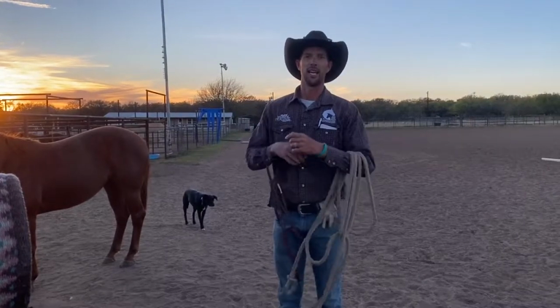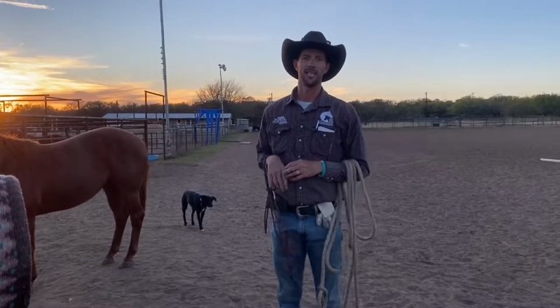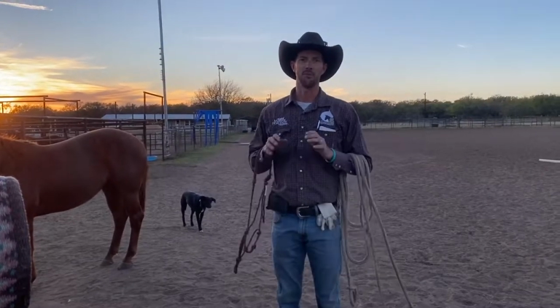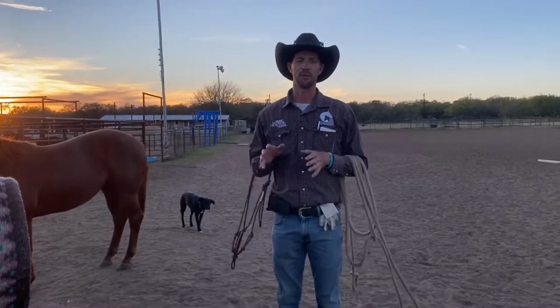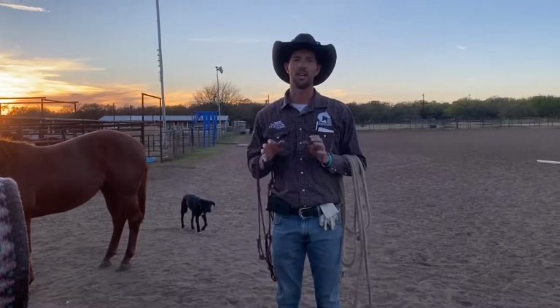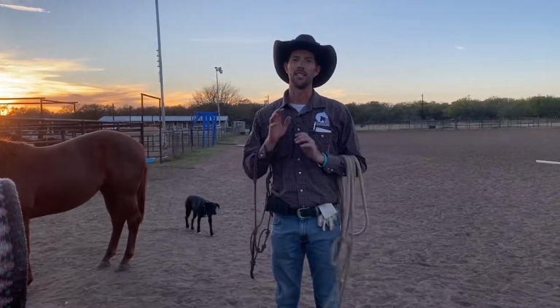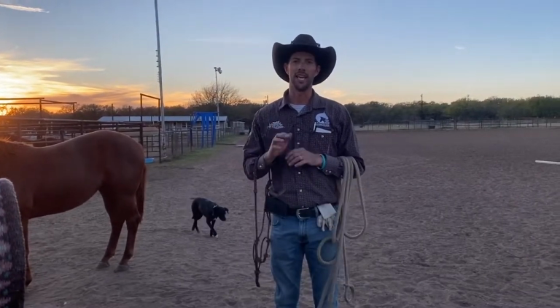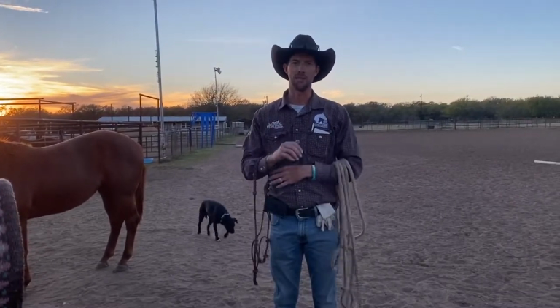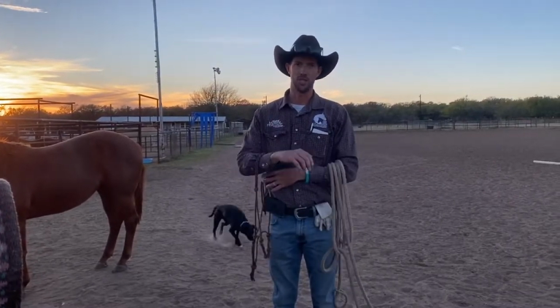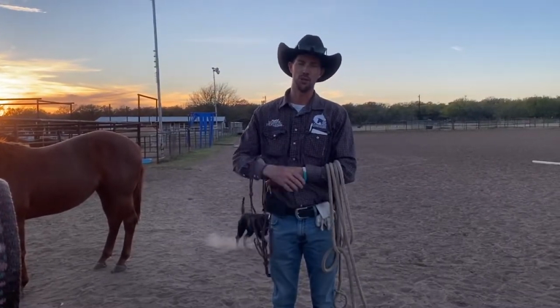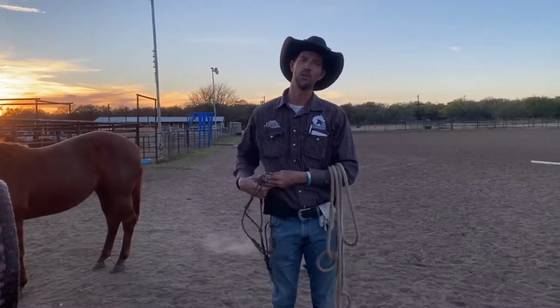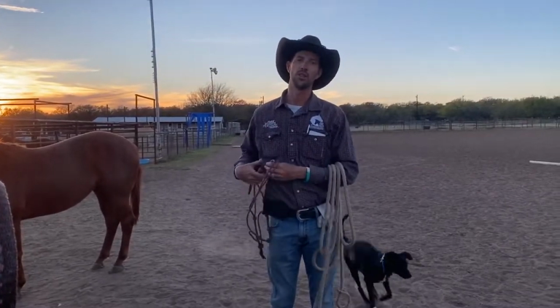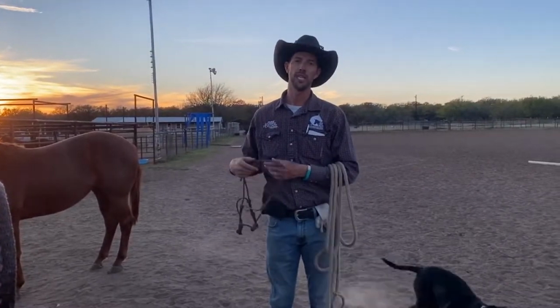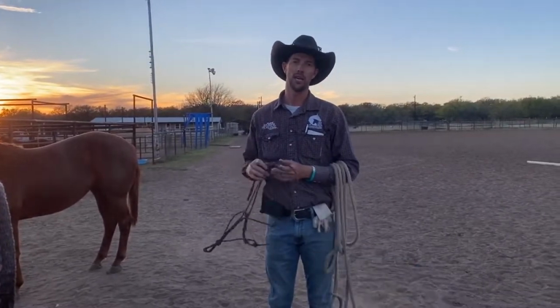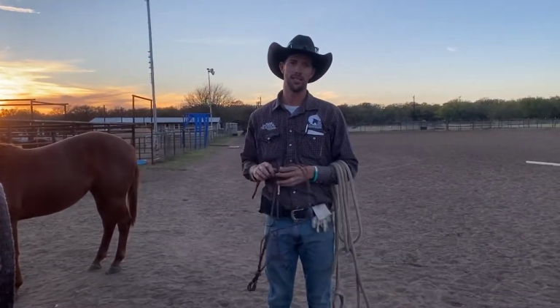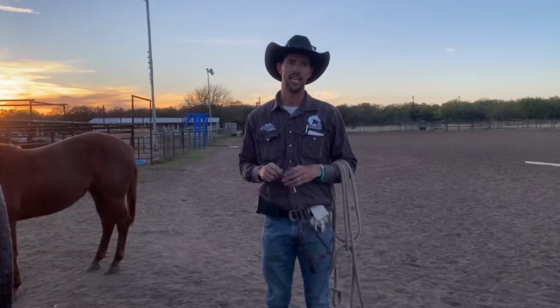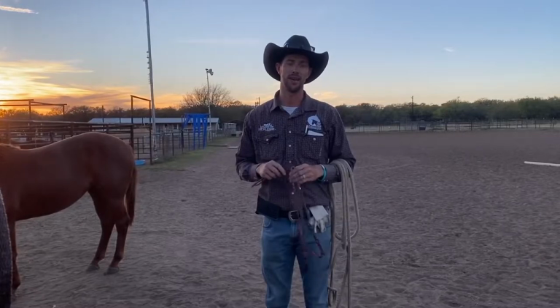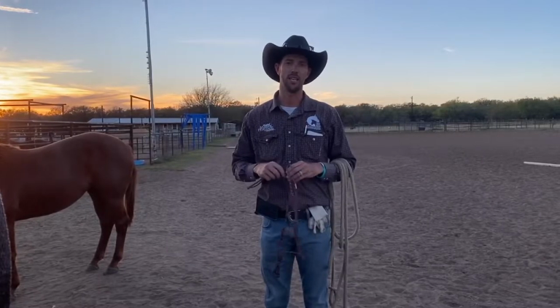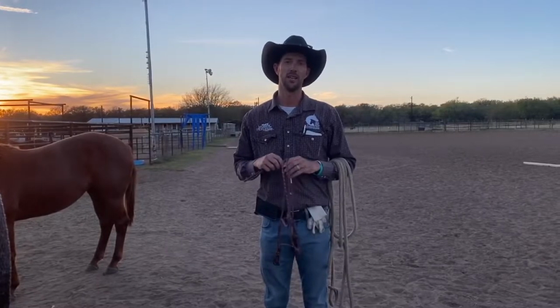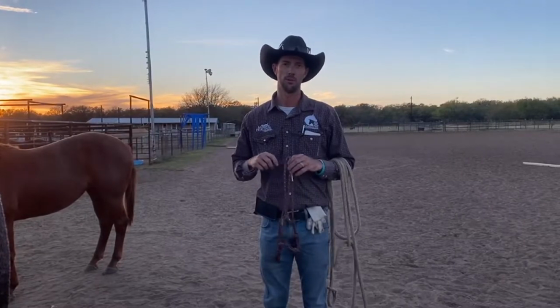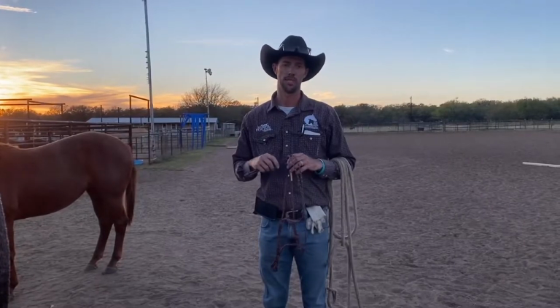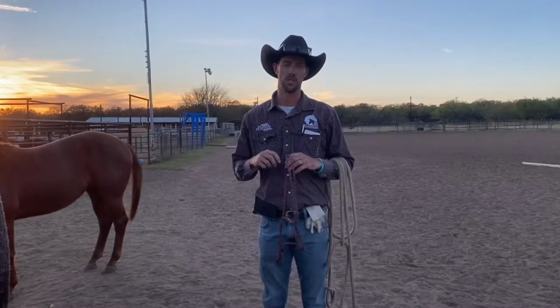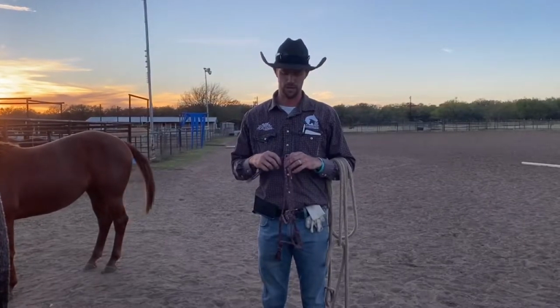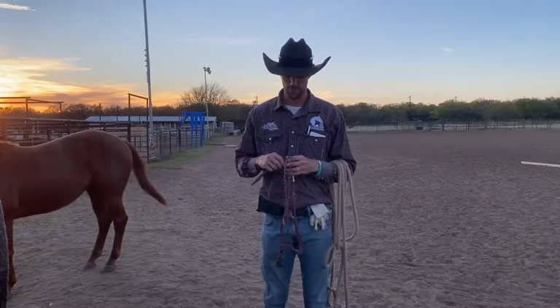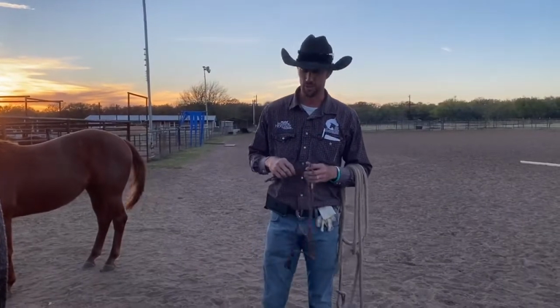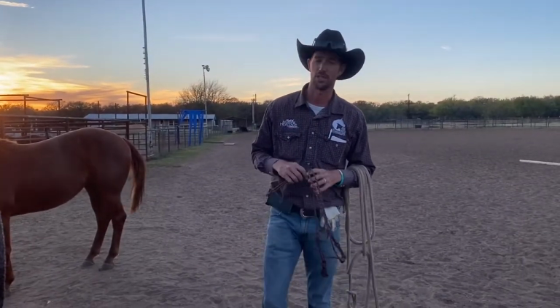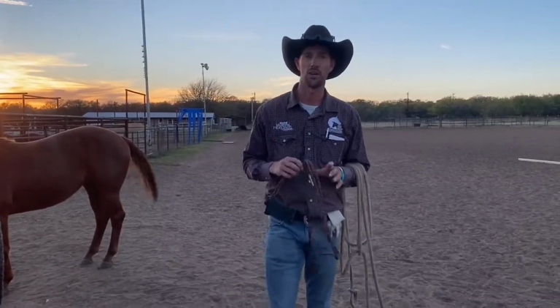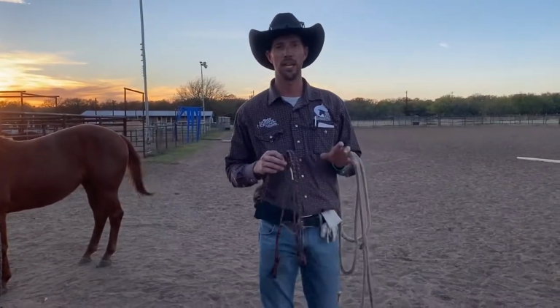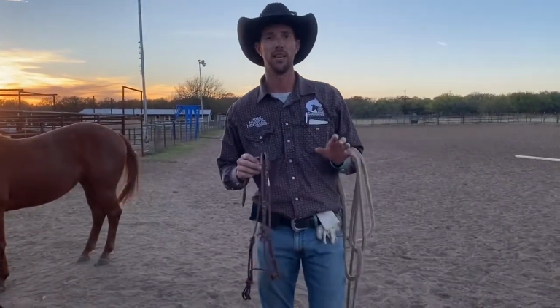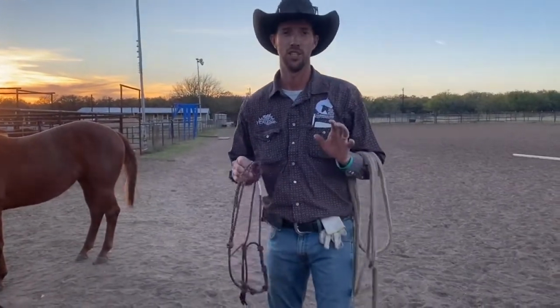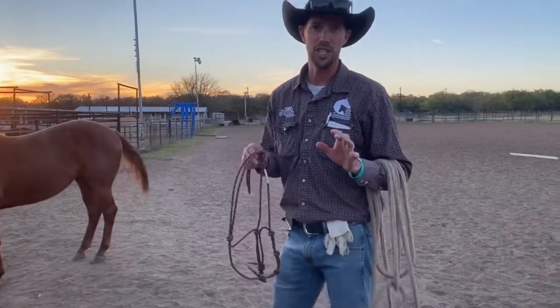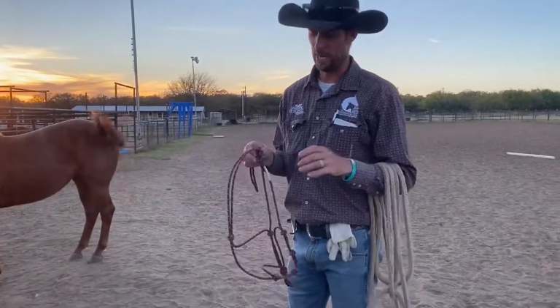Hey guys, I'm Craig Moore and today I'm going to show you the three knots that every horseman should know. We're going to start with the sheet bend.